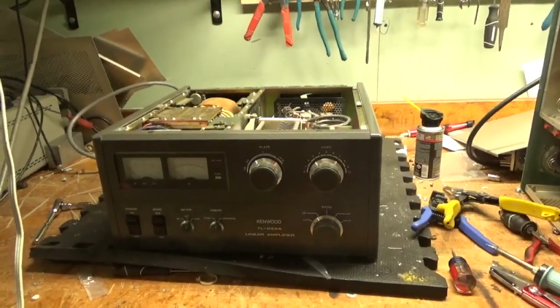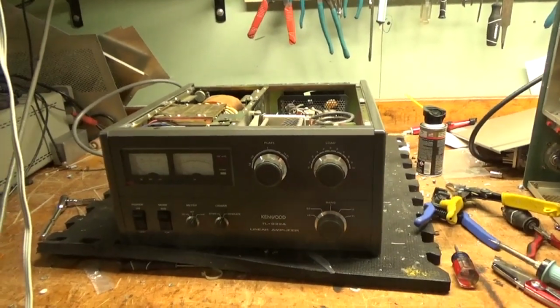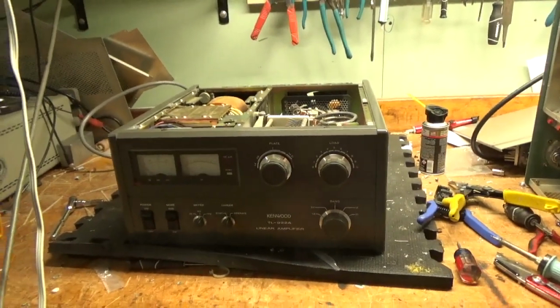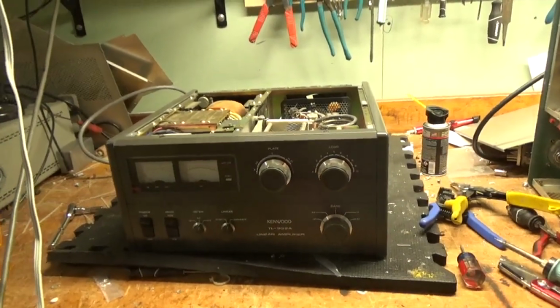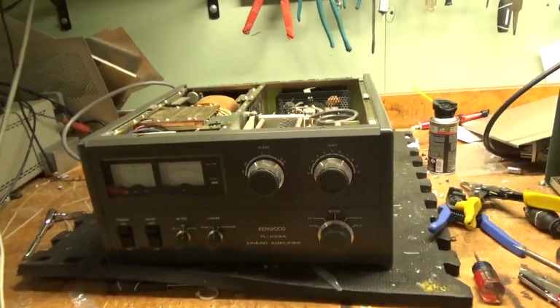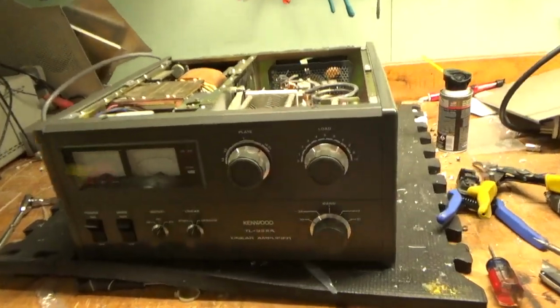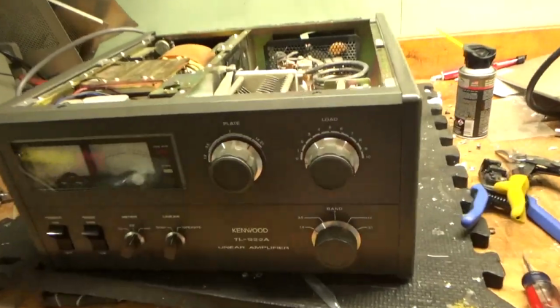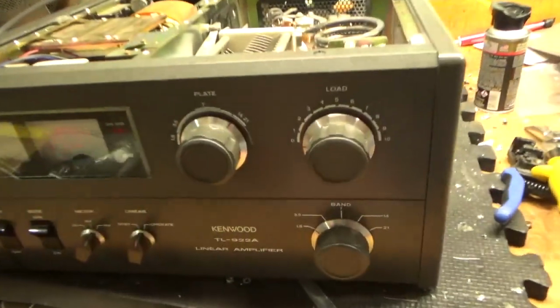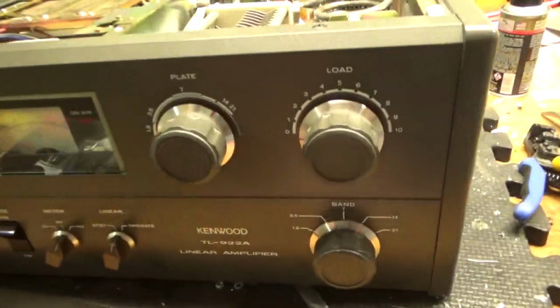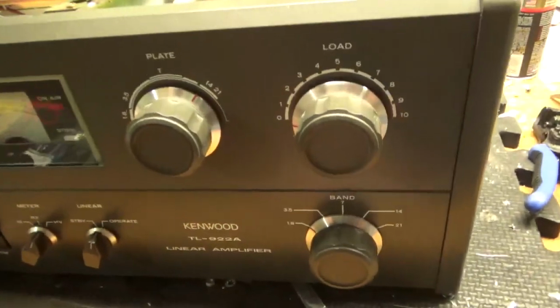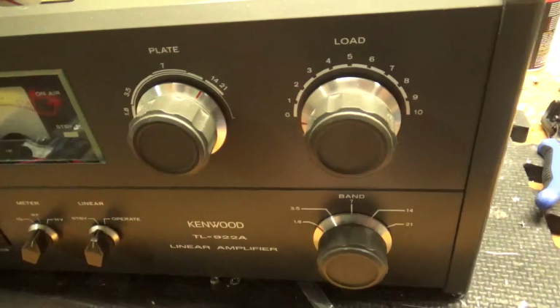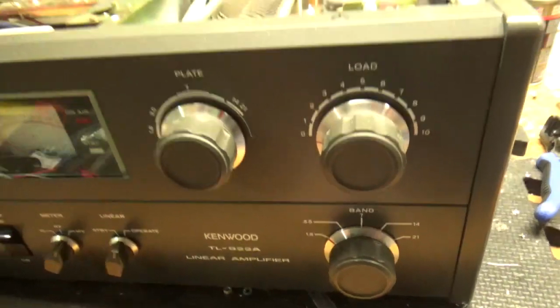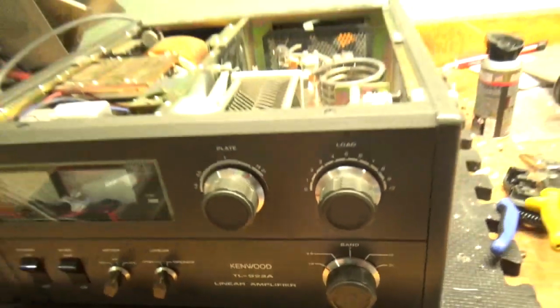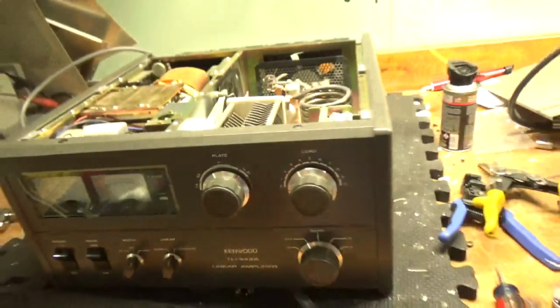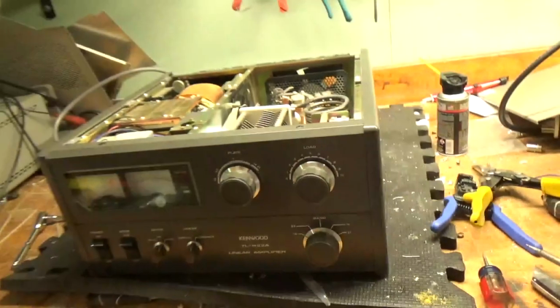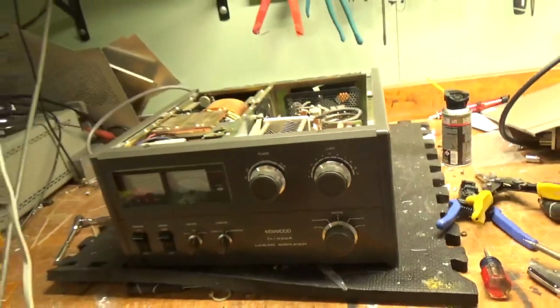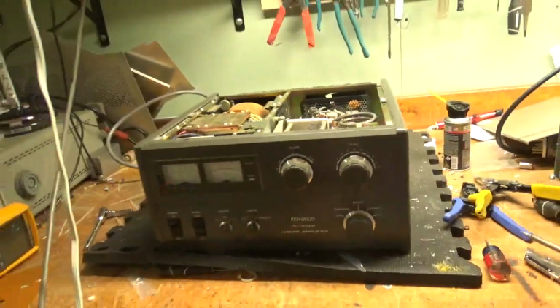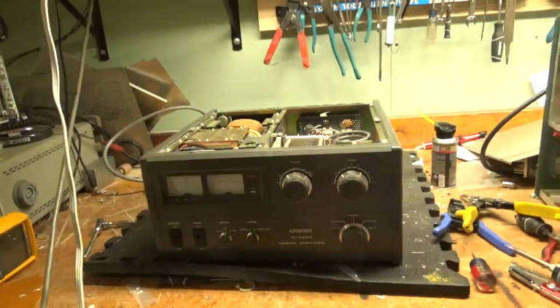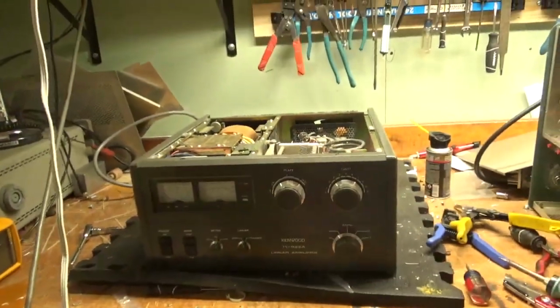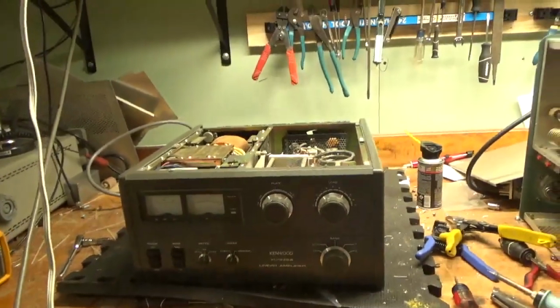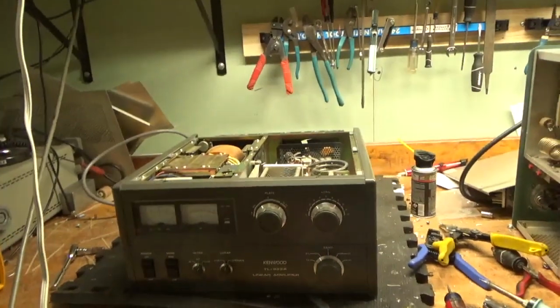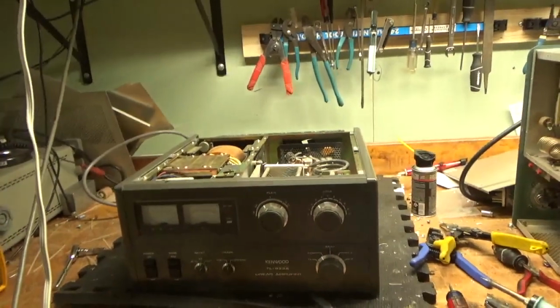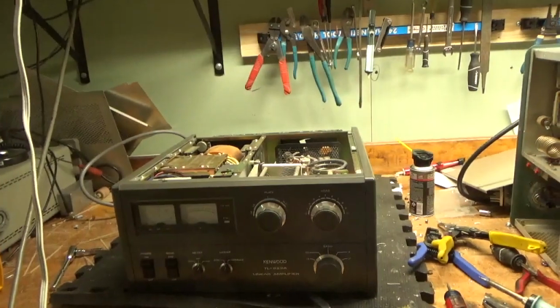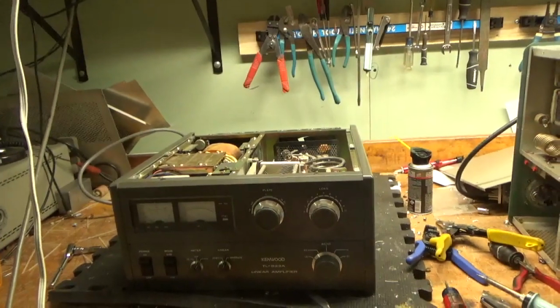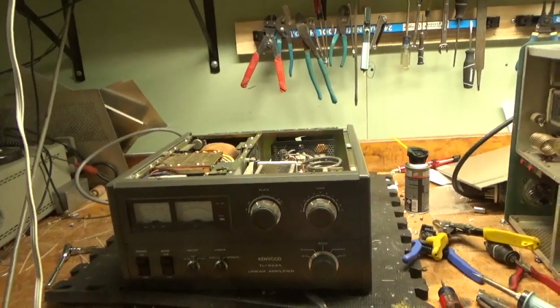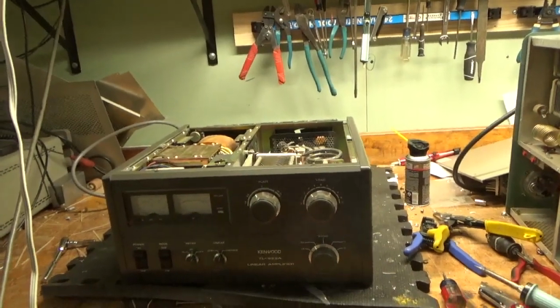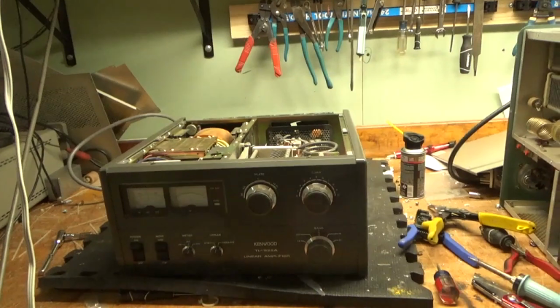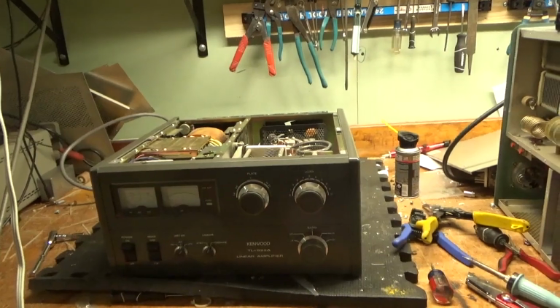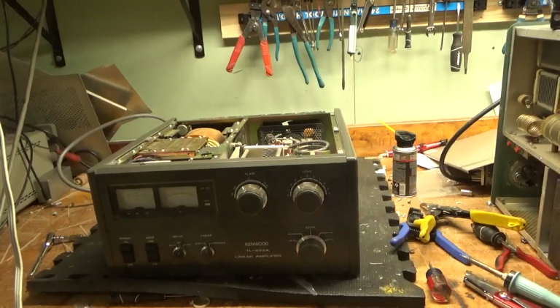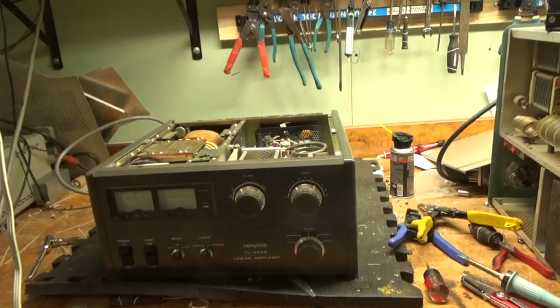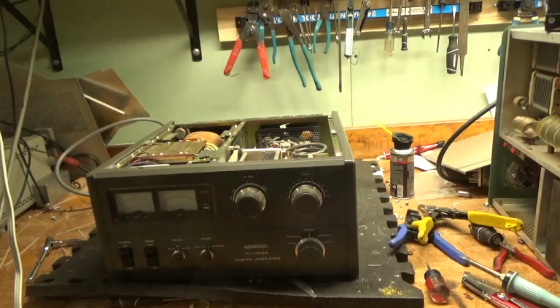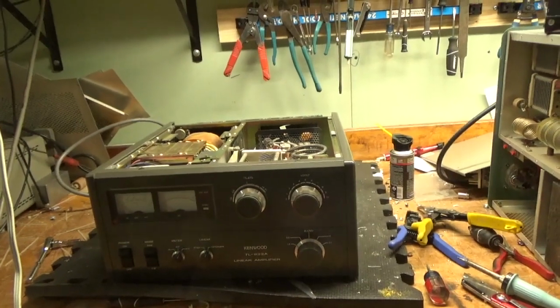Air variables look good. Everything else looks good. Rotary switch looks good.